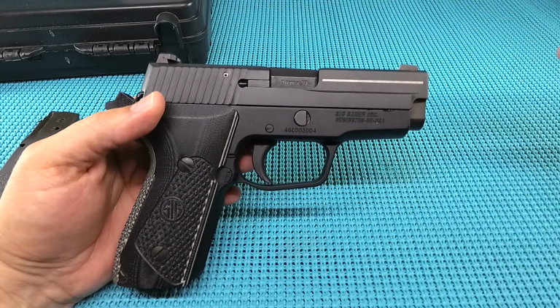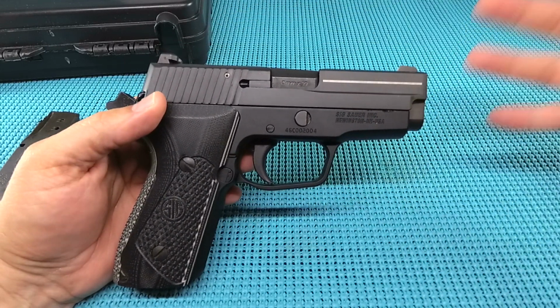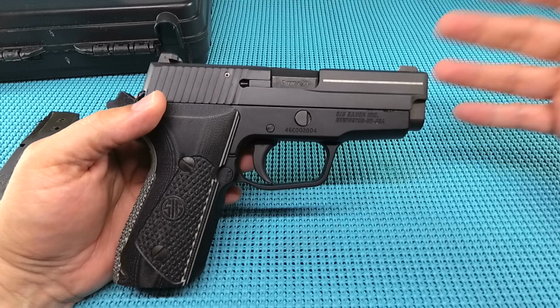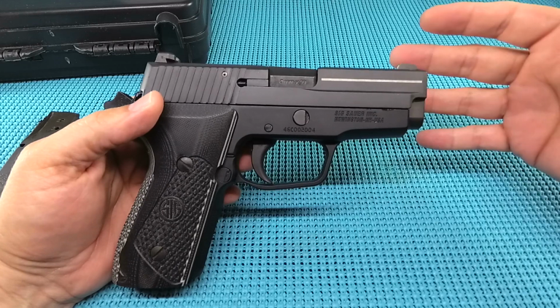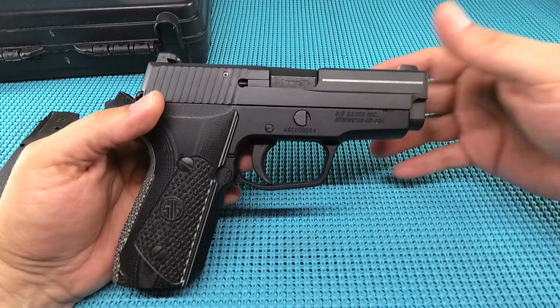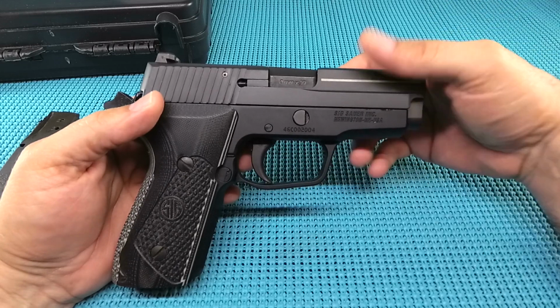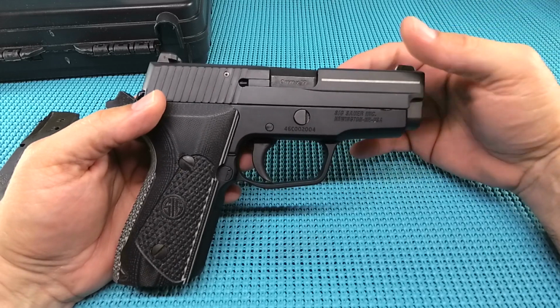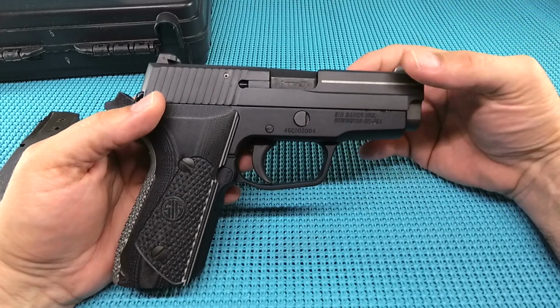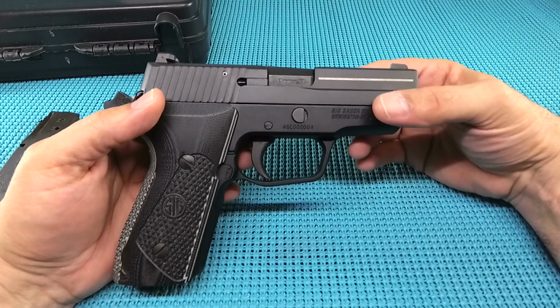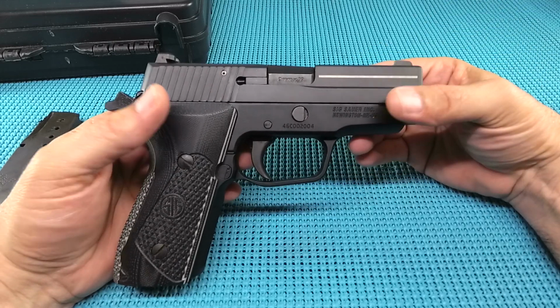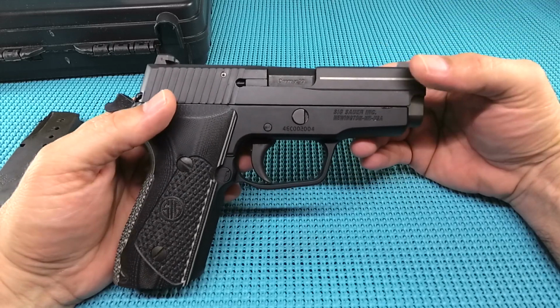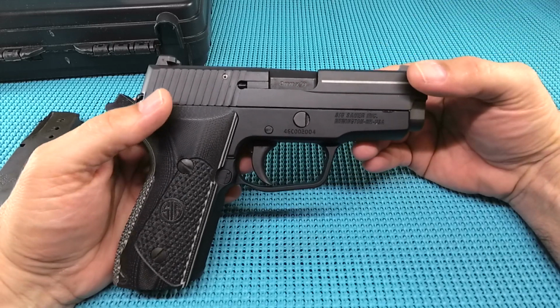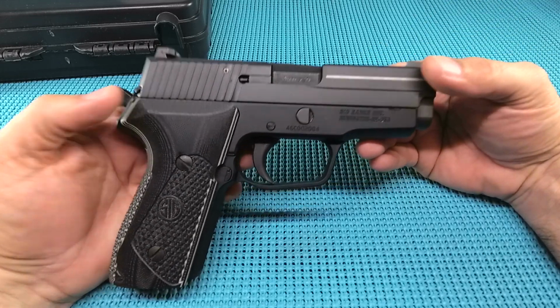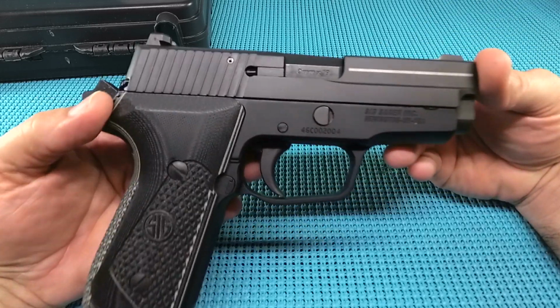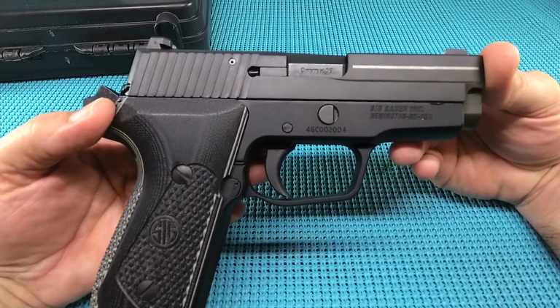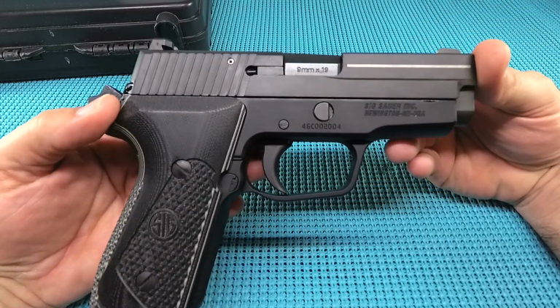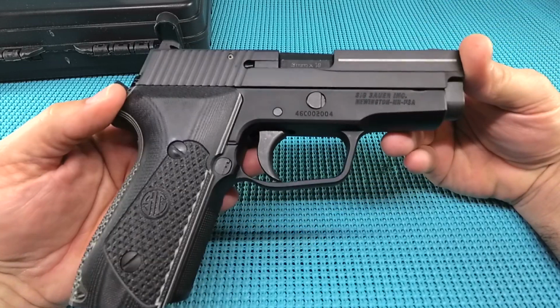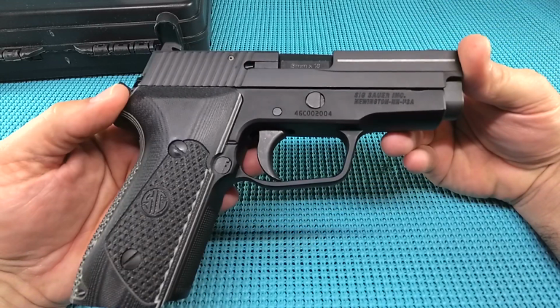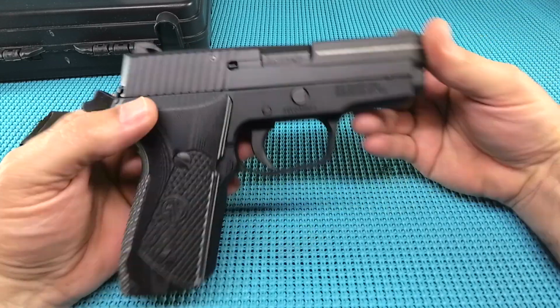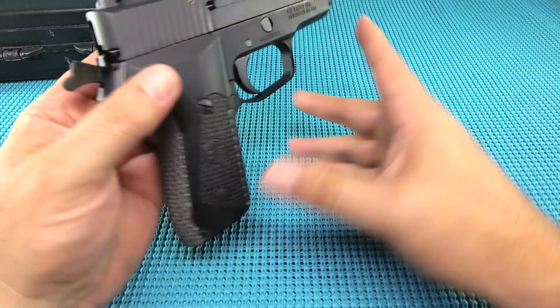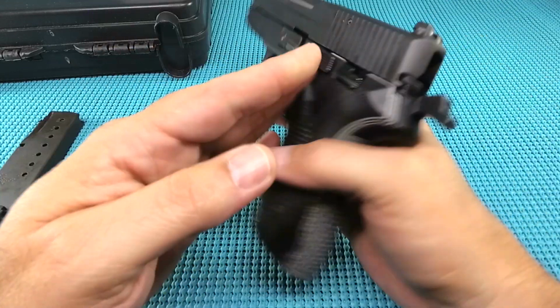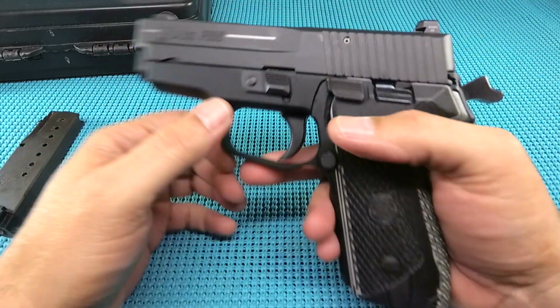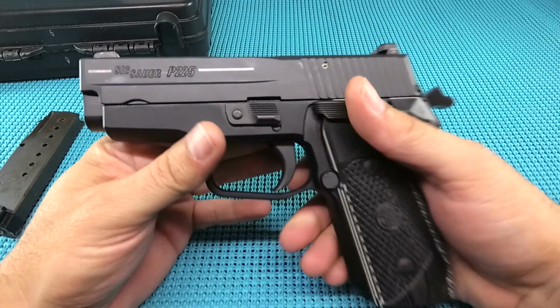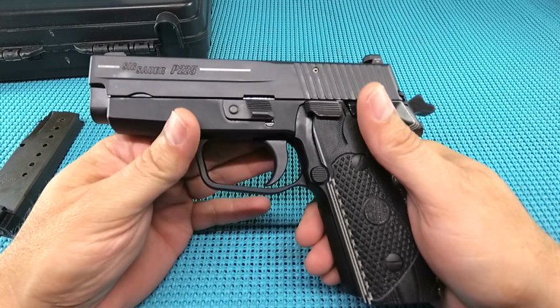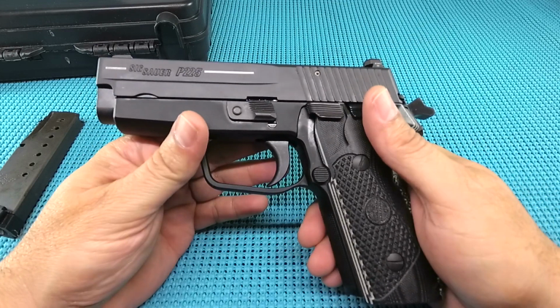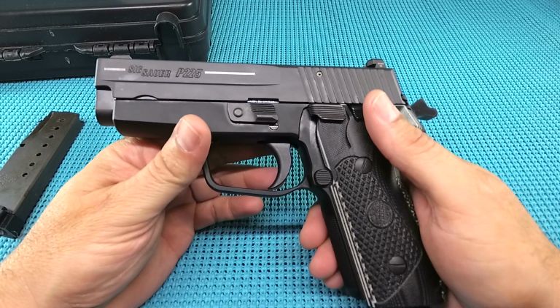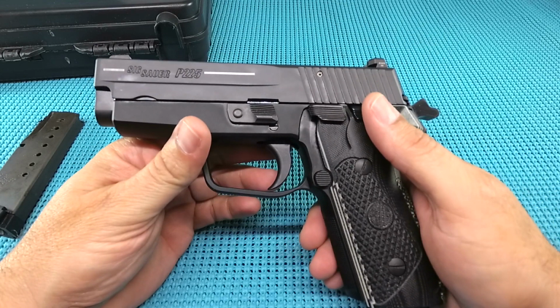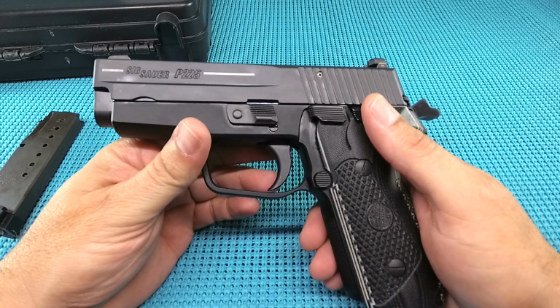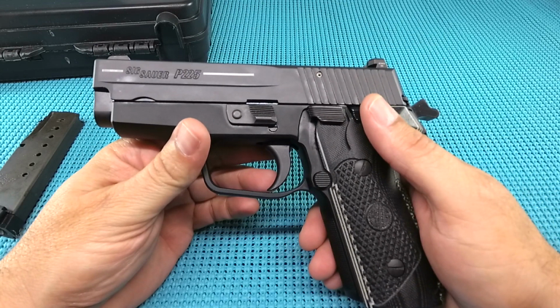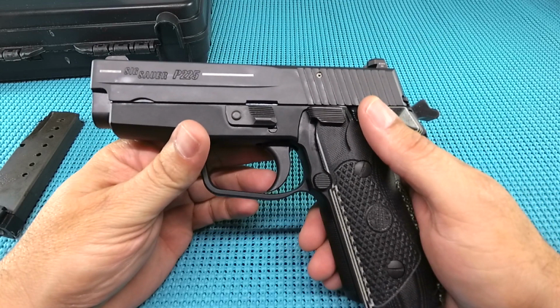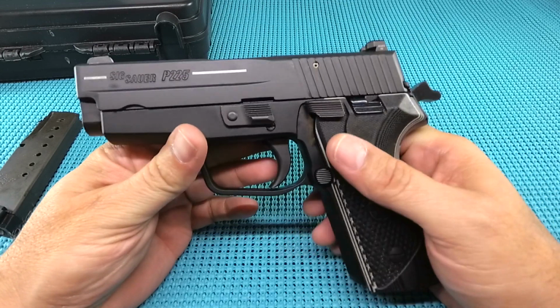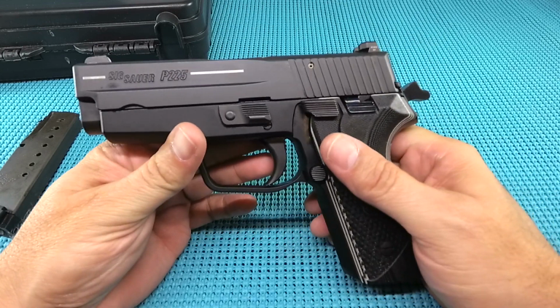You're up there in the top end of the gun world — $650, $600 if you can find it on the used market — I think you got one hell of a carry piece.